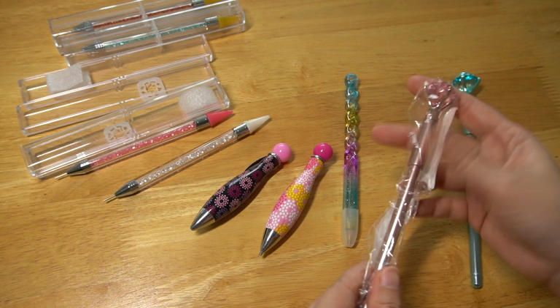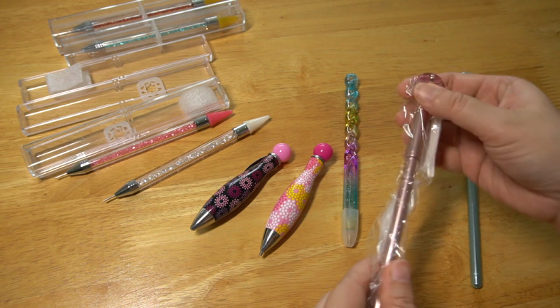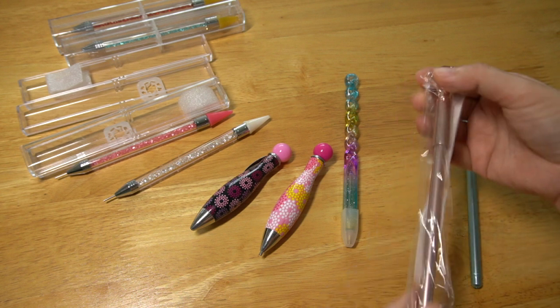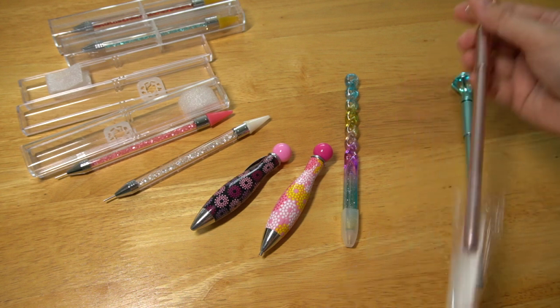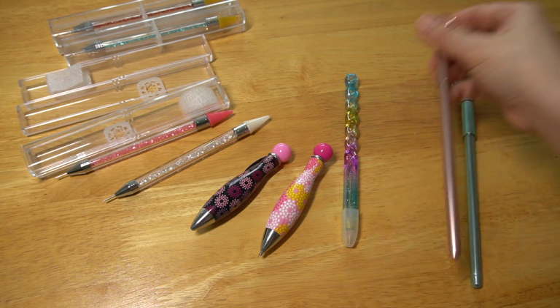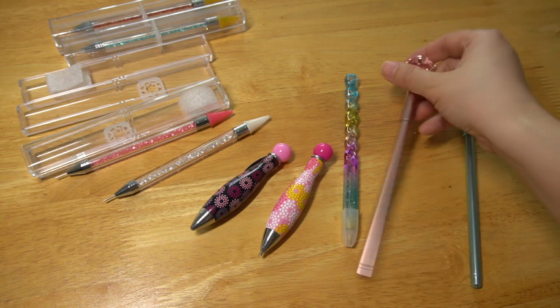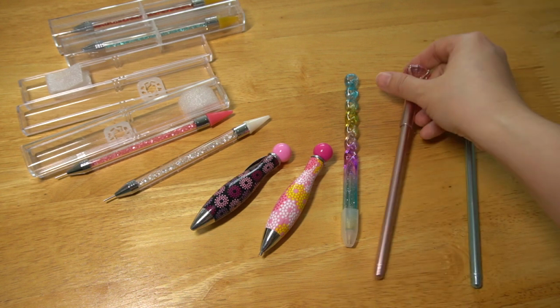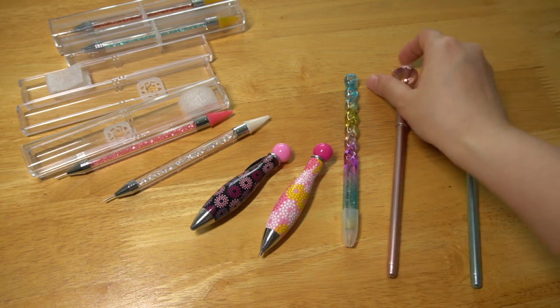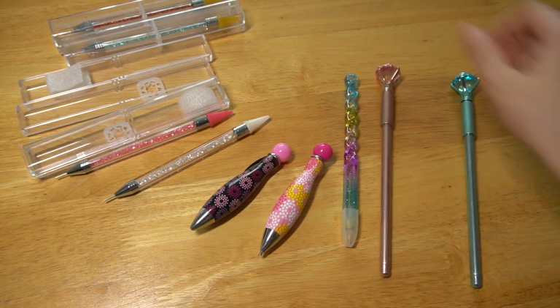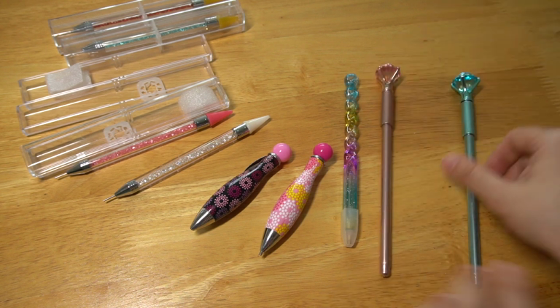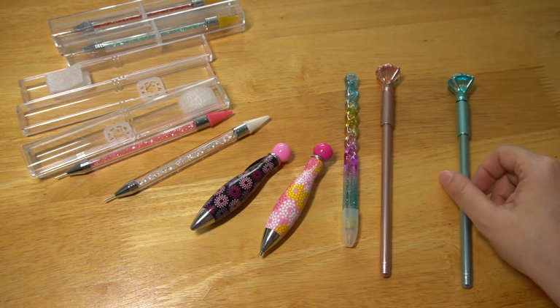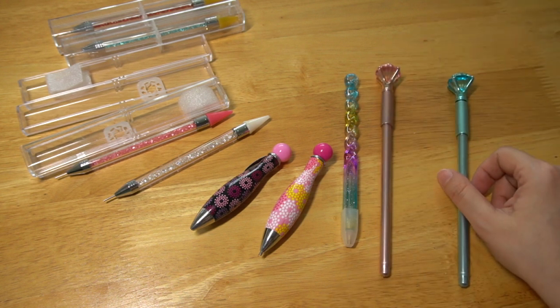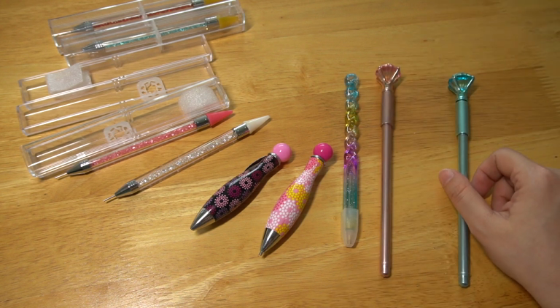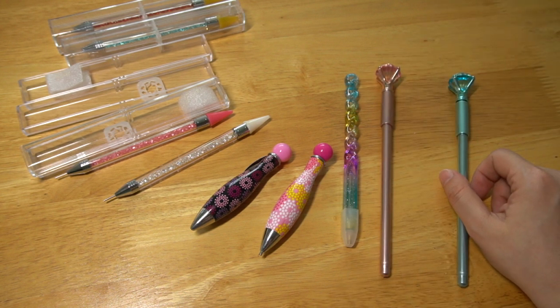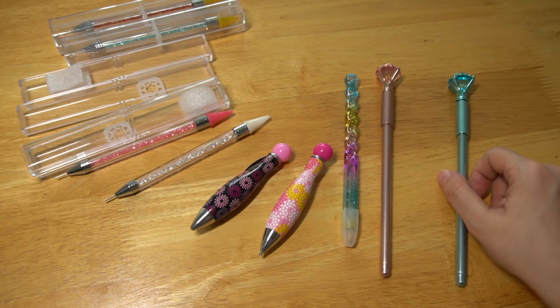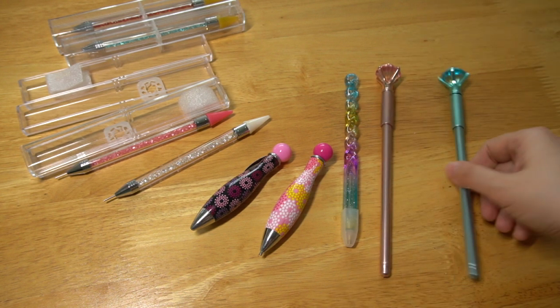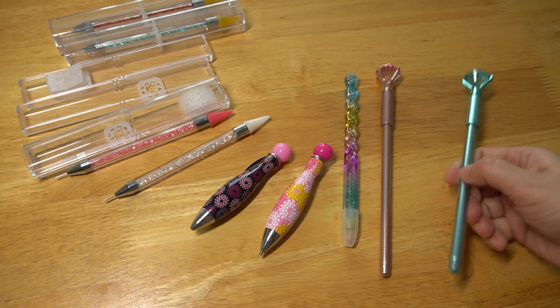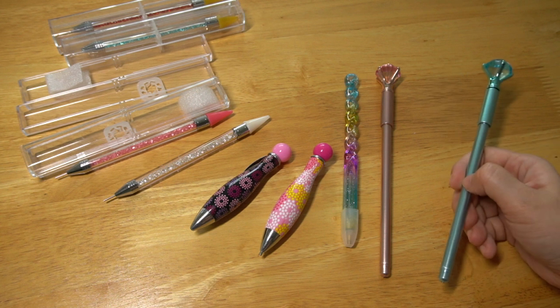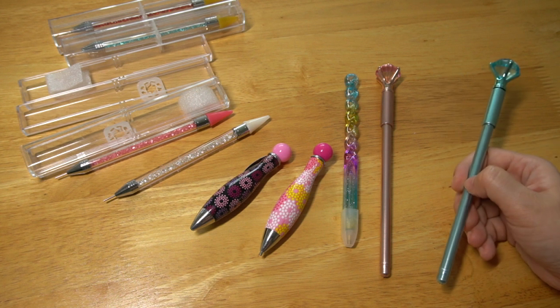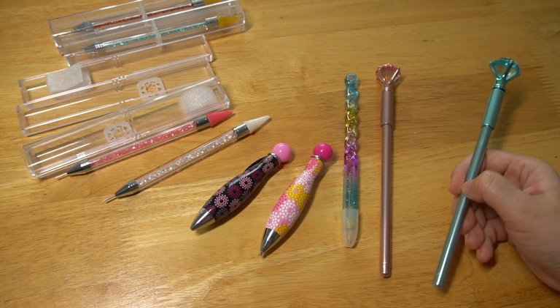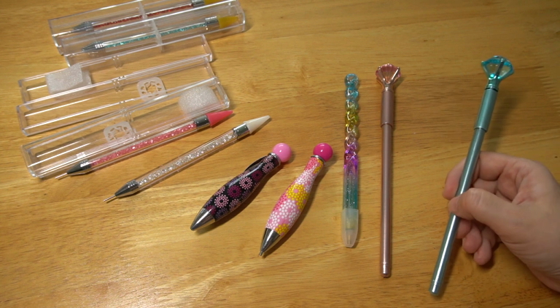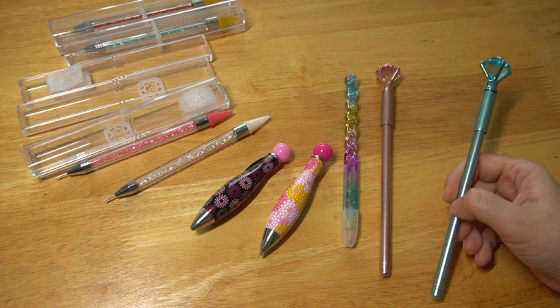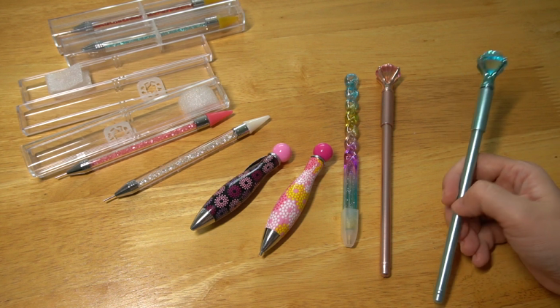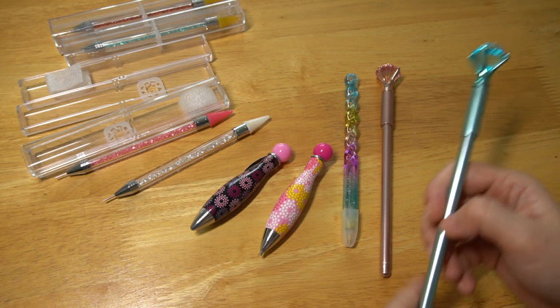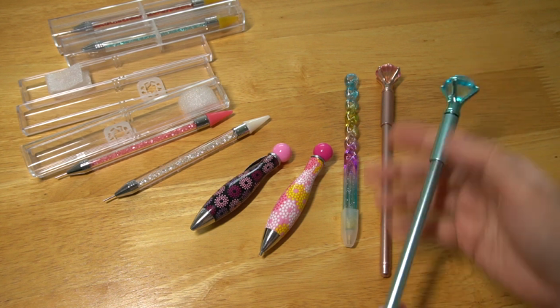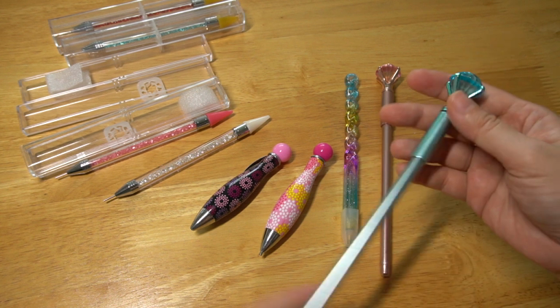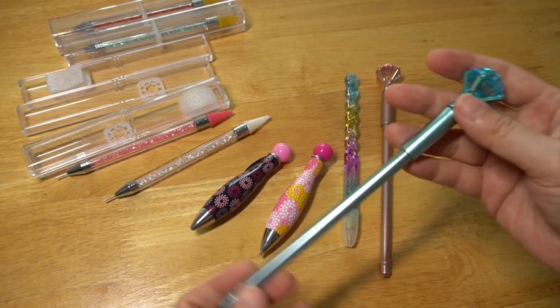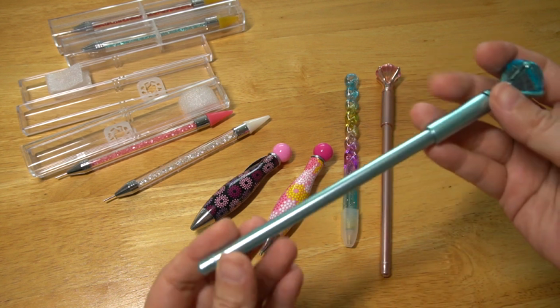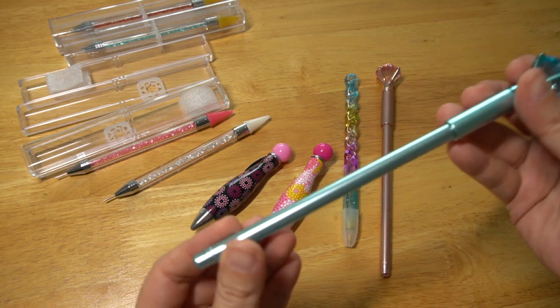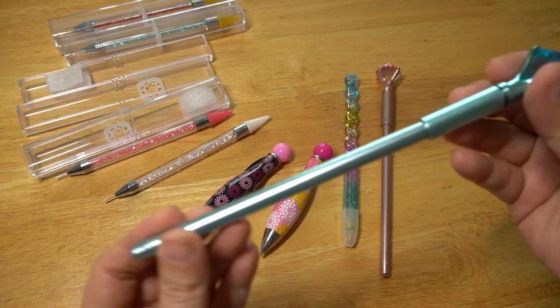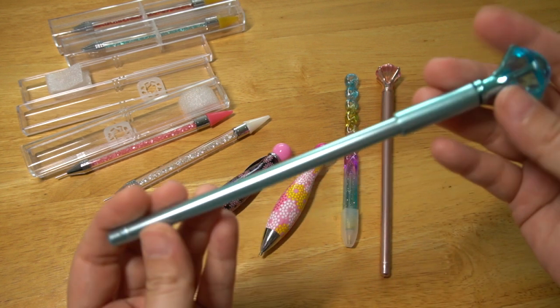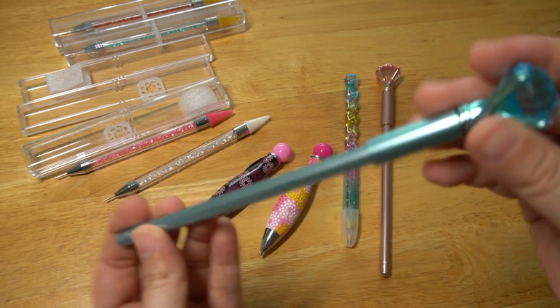I have four colors: Aquamarine, Champagne, Magenta, and Lavender. Wow!